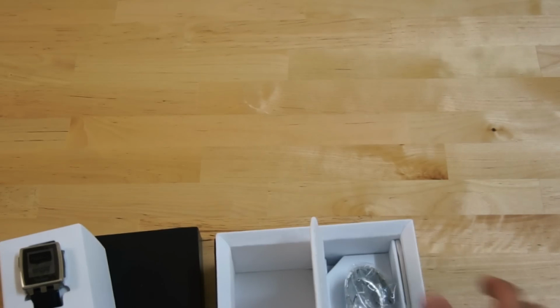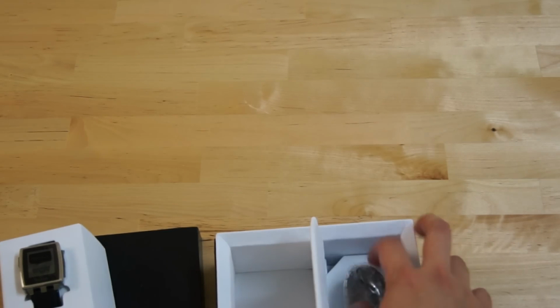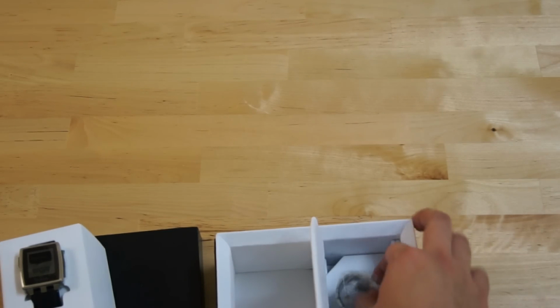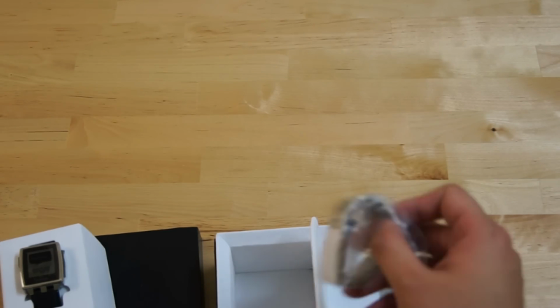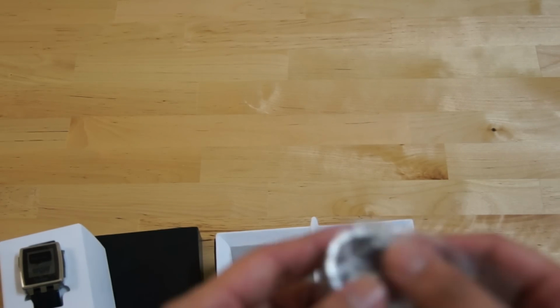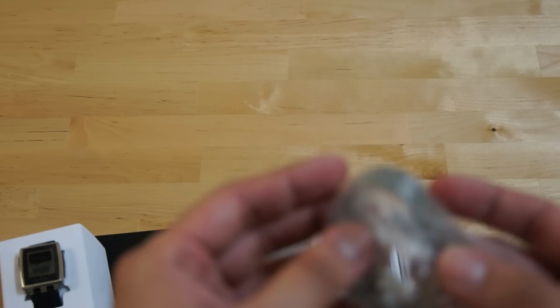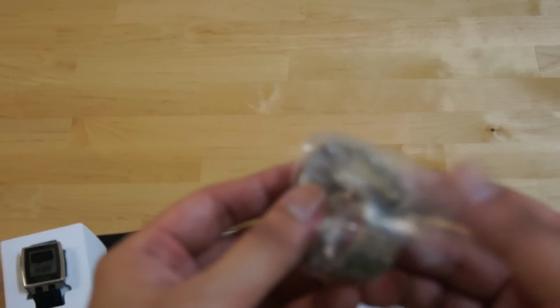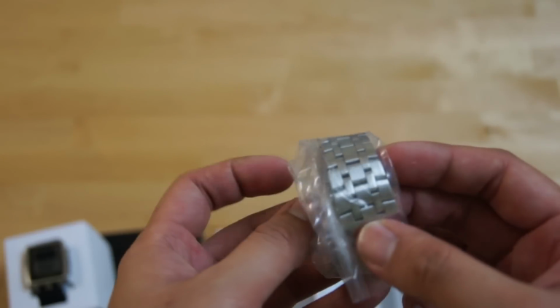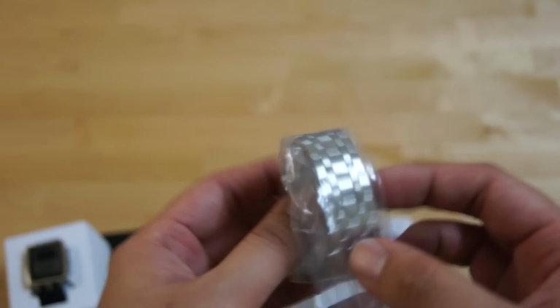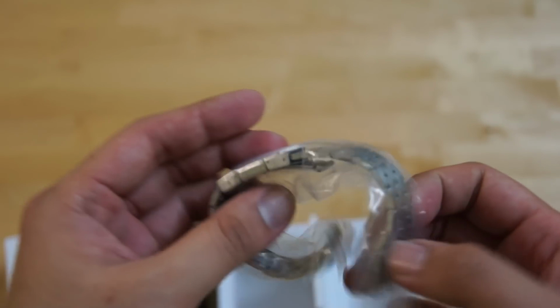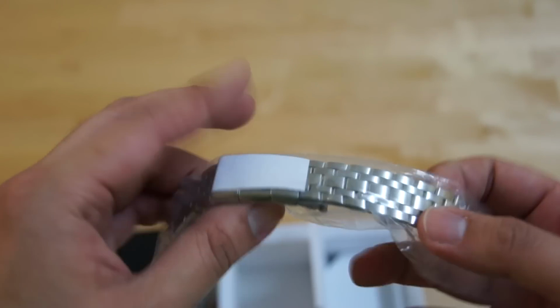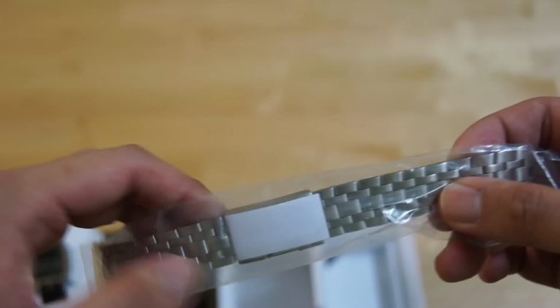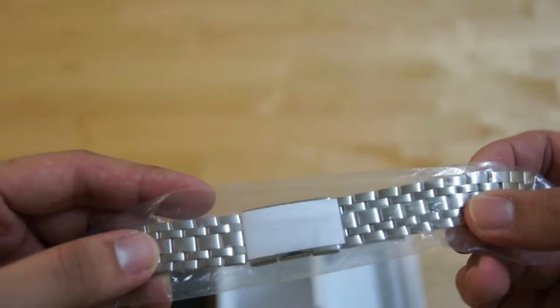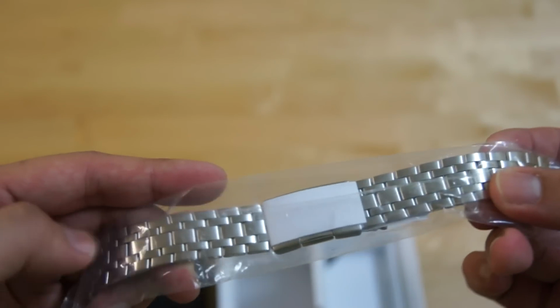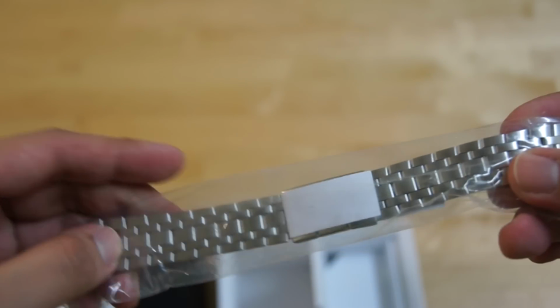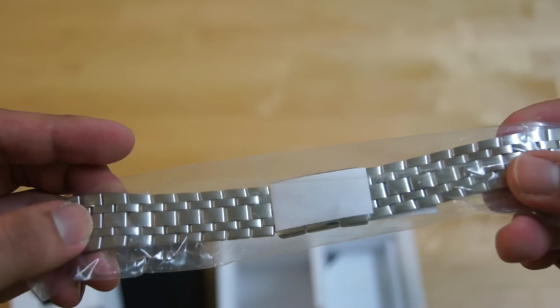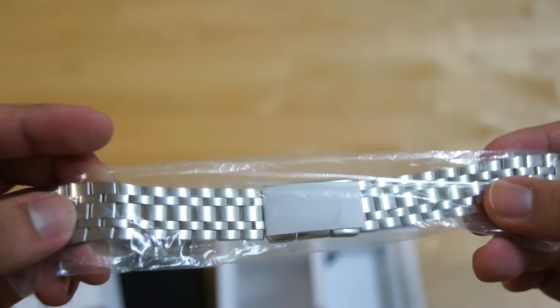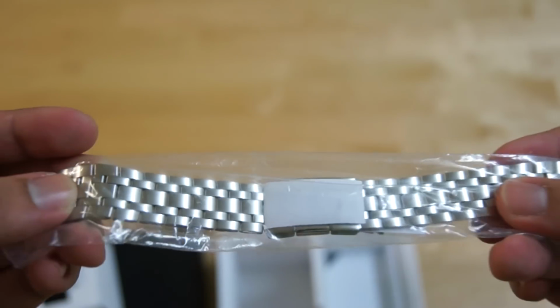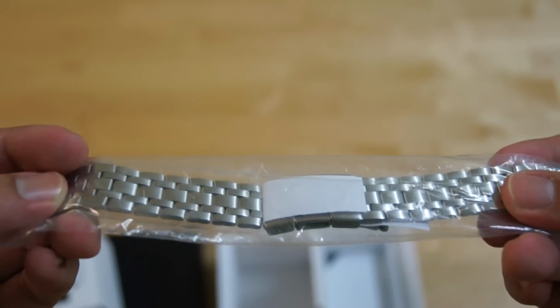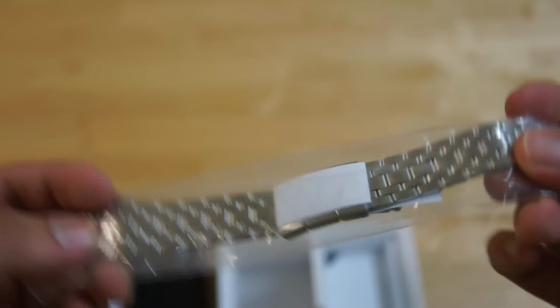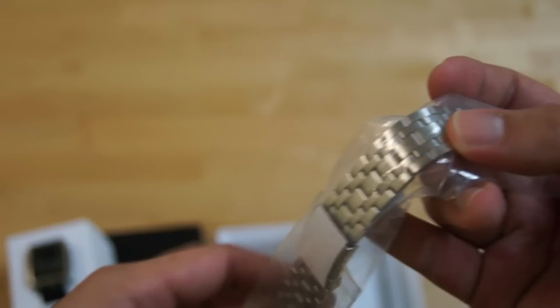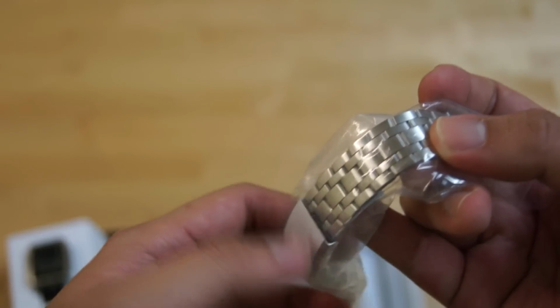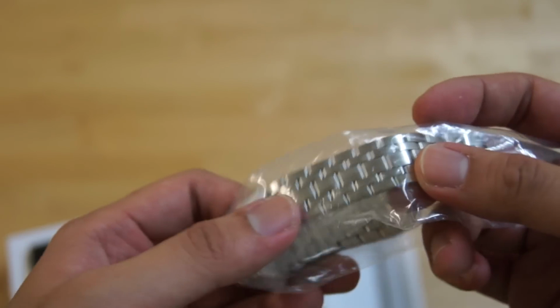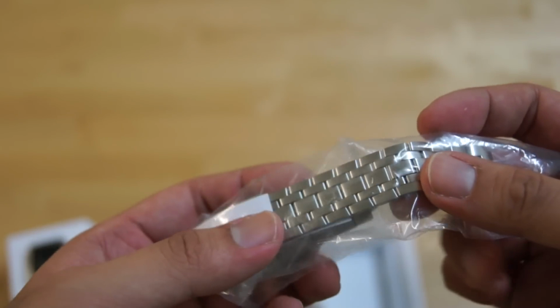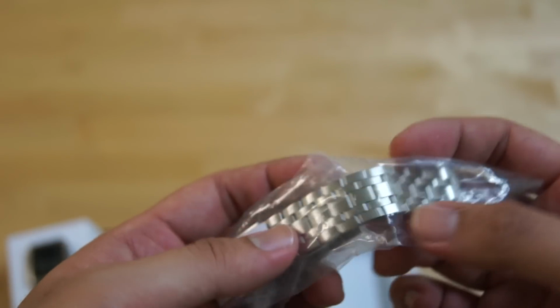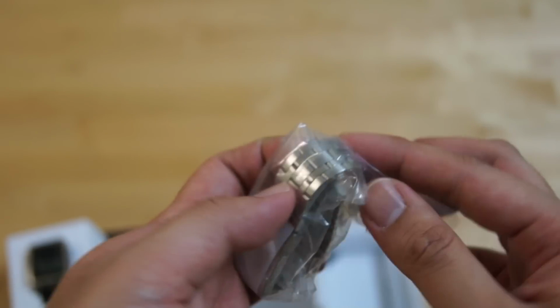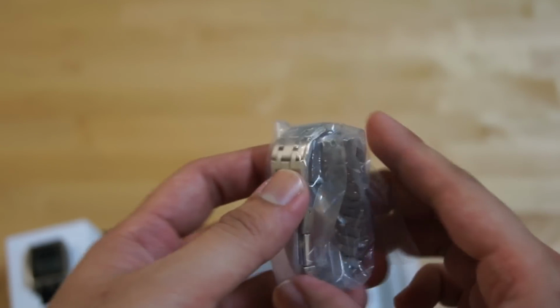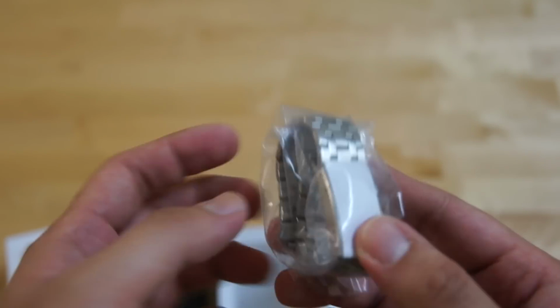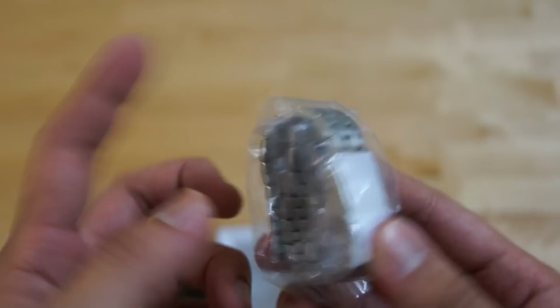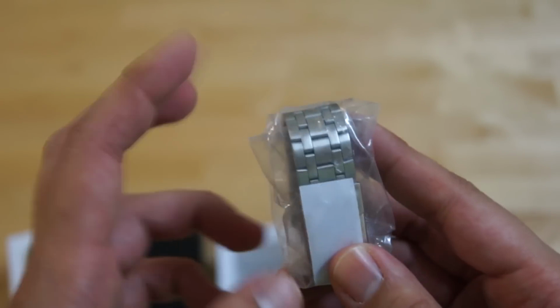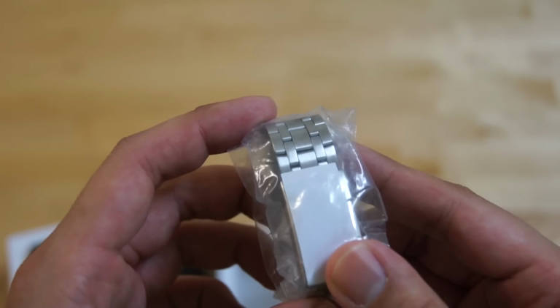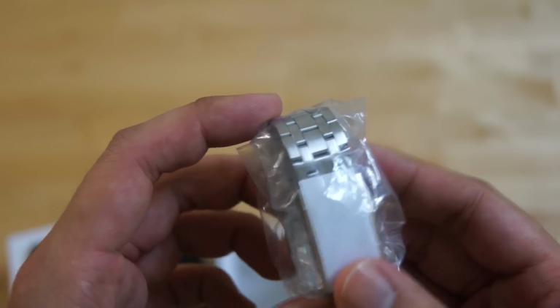And then of course, as mentioned earlier, you have this metal strap. This matches the colour that you ordered — so this is for the brushed aluminium version. Obviously if you get the matte black version, you get a black colour metal strap.